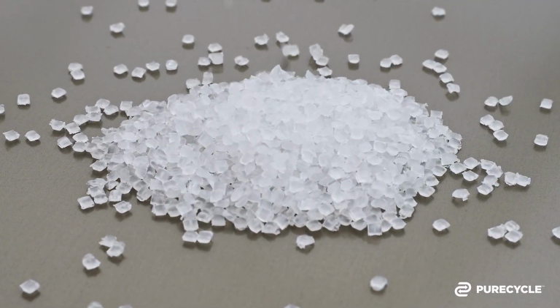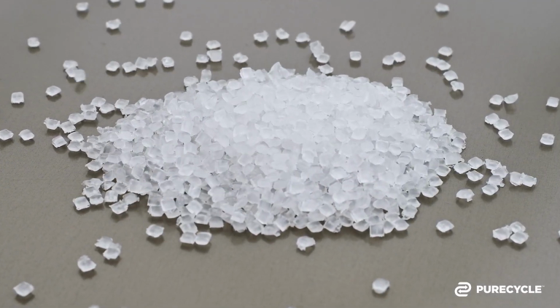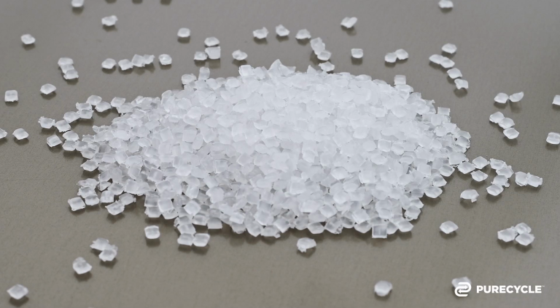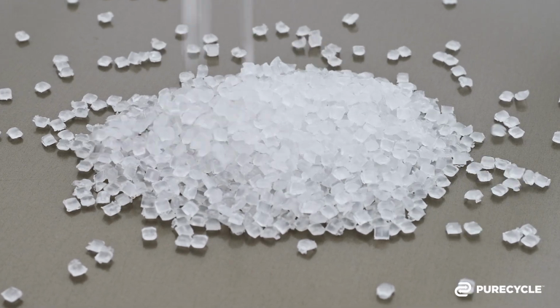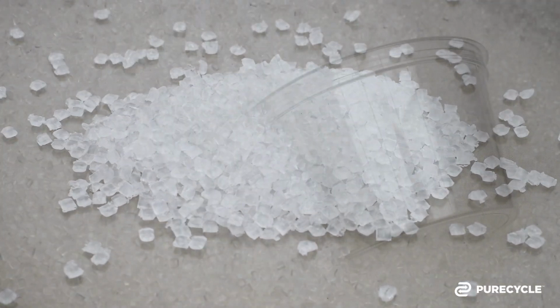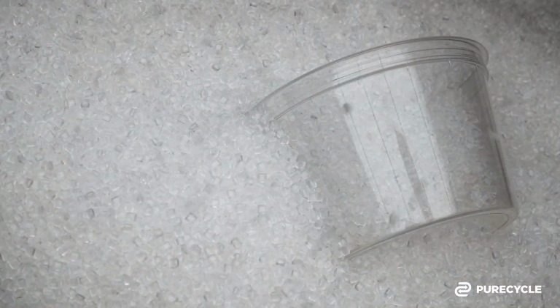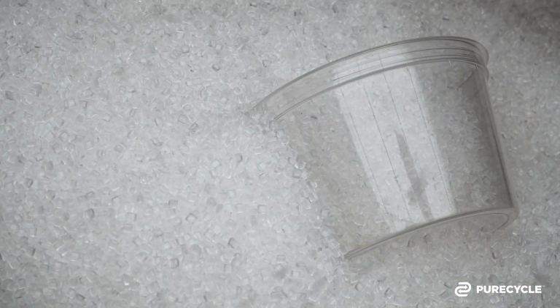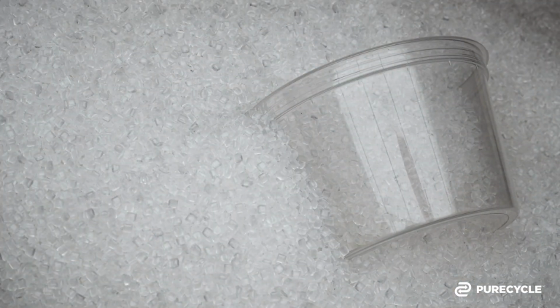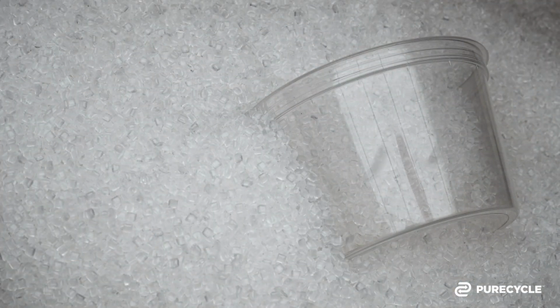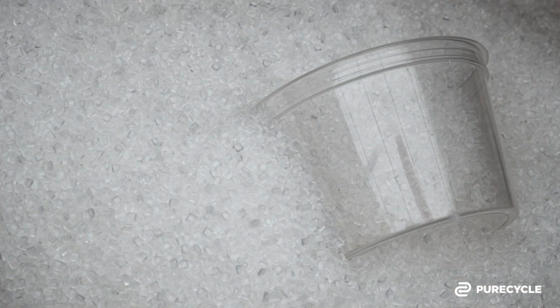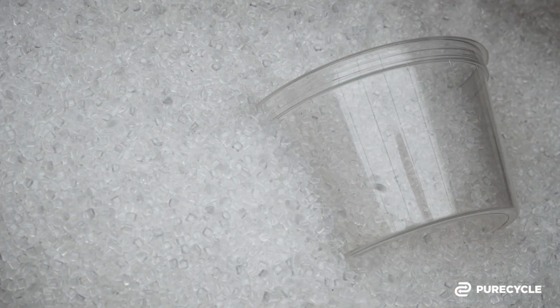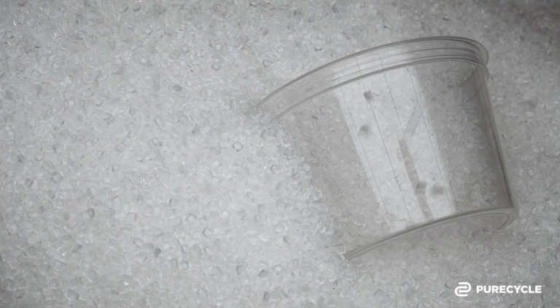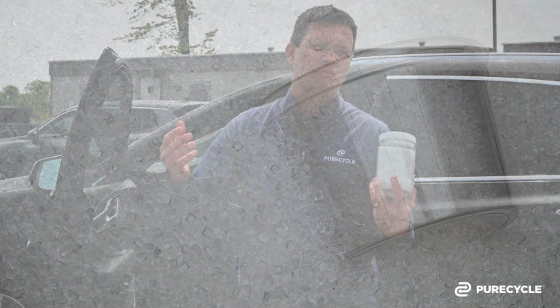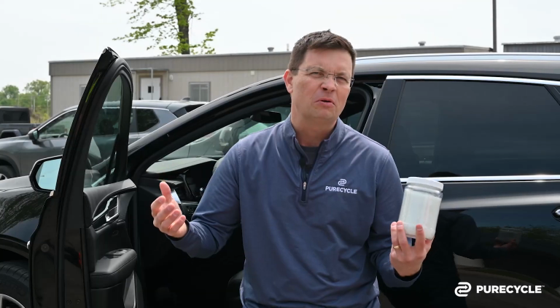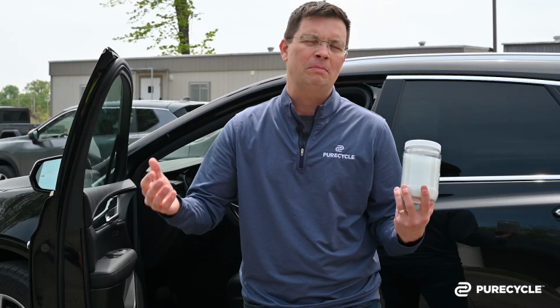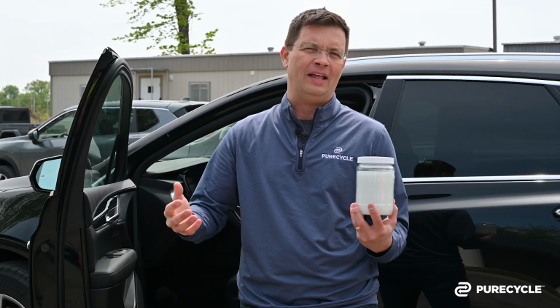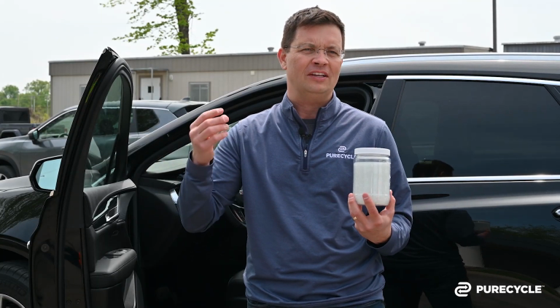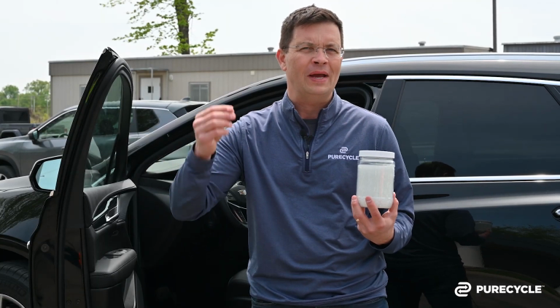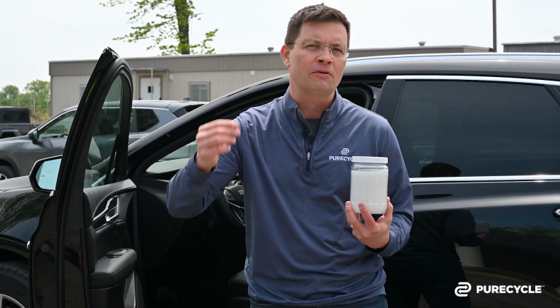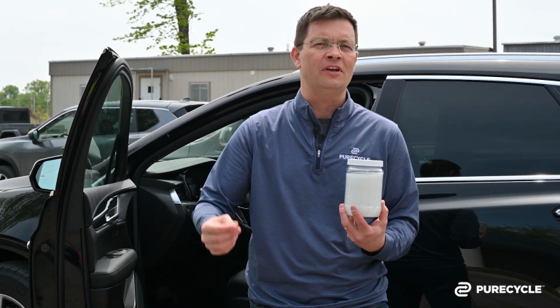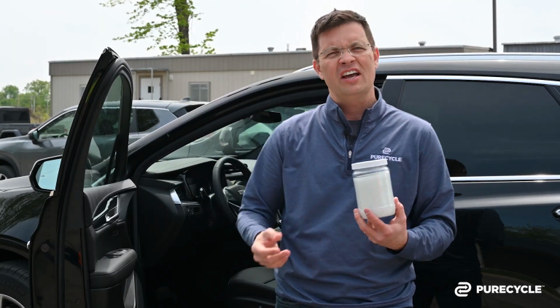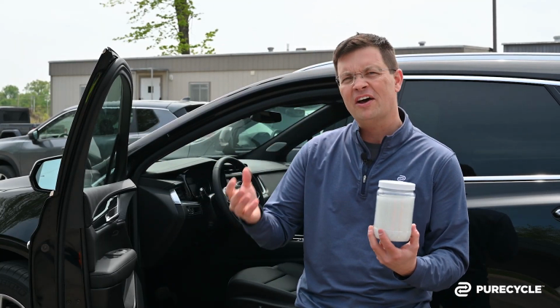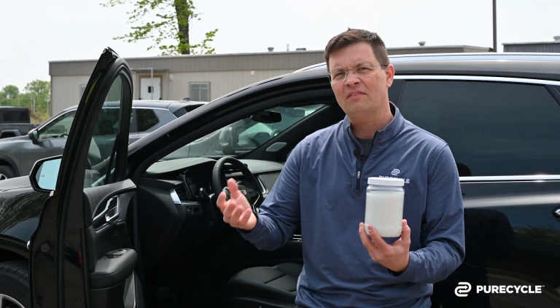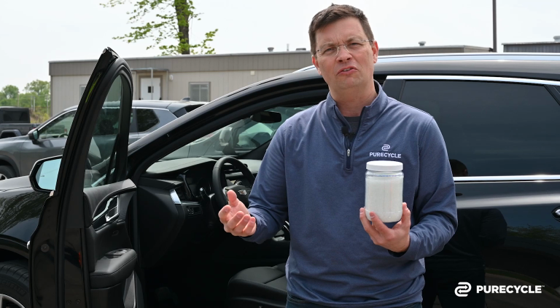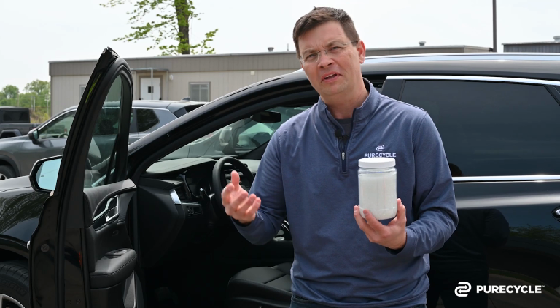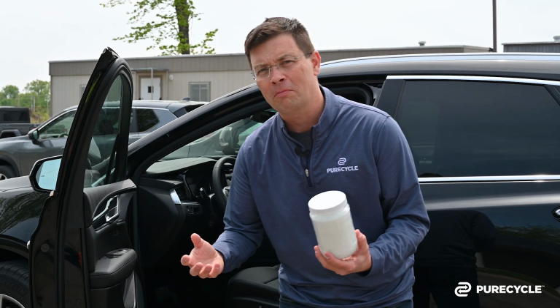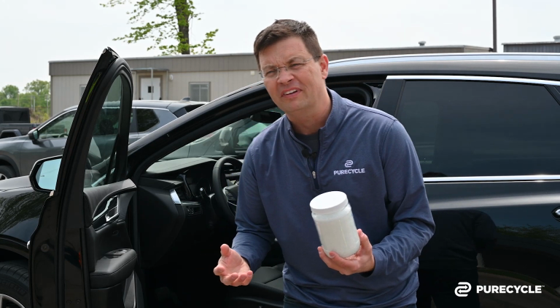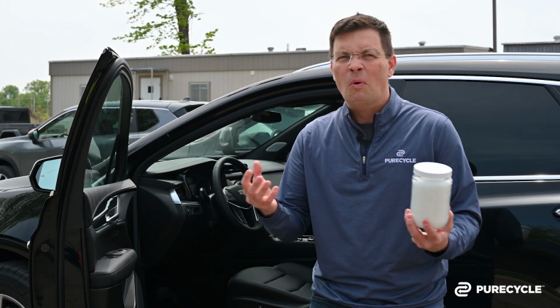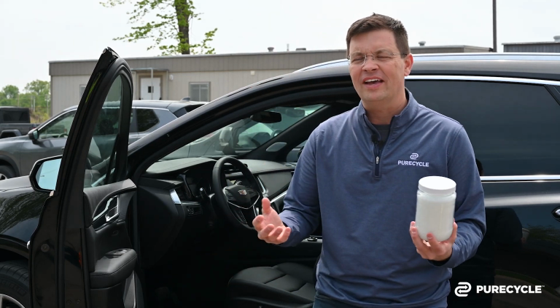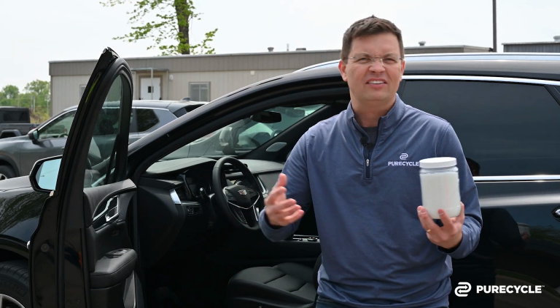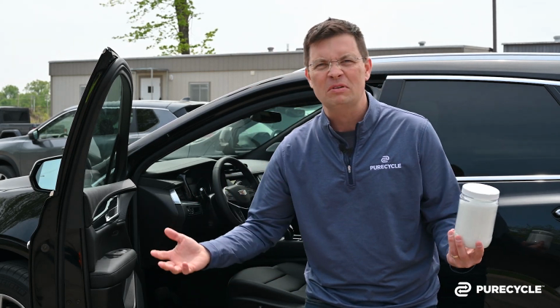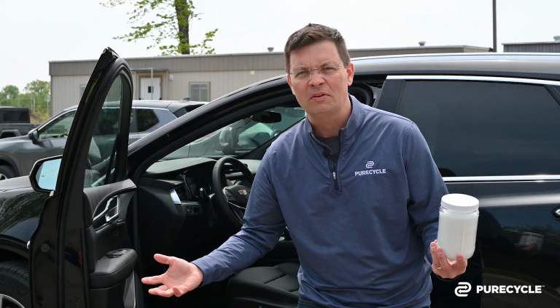If you think about it, polypropylene is actually the largest segment of plastics made in the world. We make about 500 billion pounds of plastic new every single year, and about 175 to 200 billion is polypropylene. And why is that? It's because it can be used everywhere.